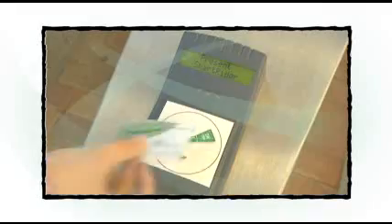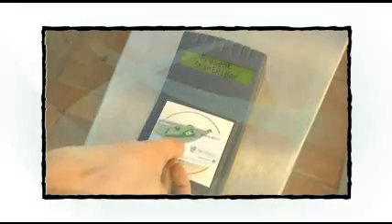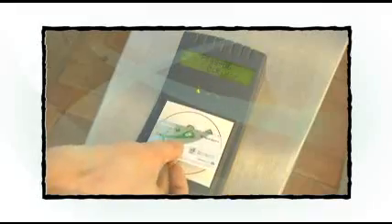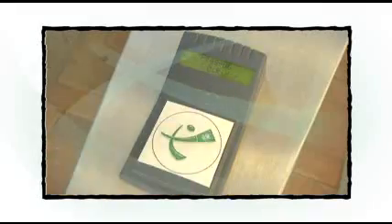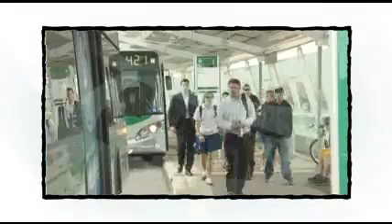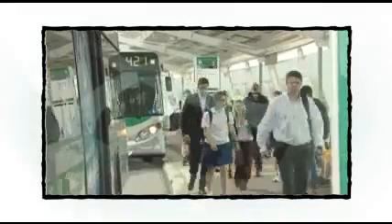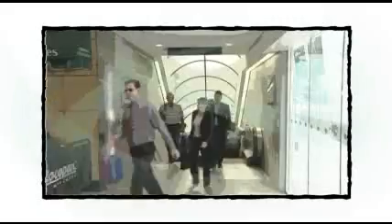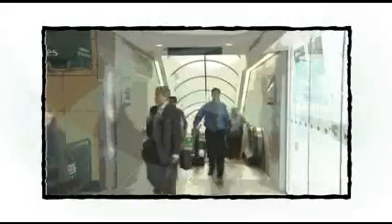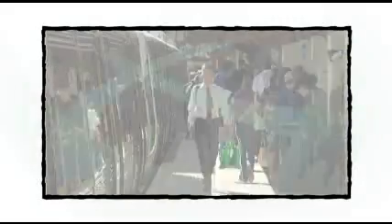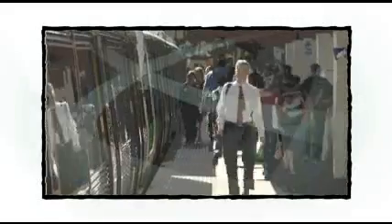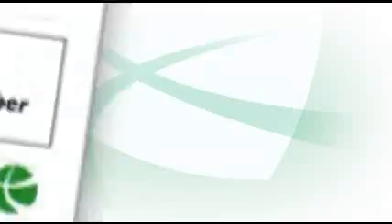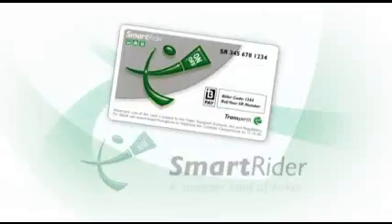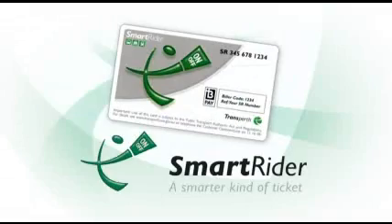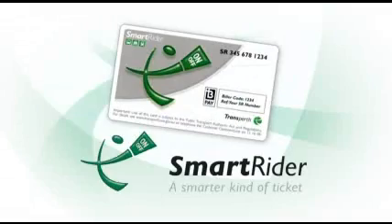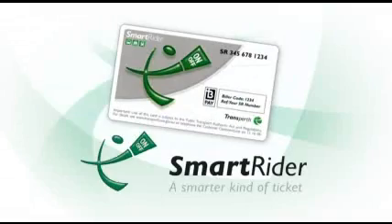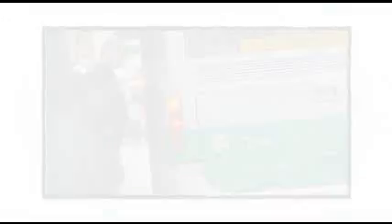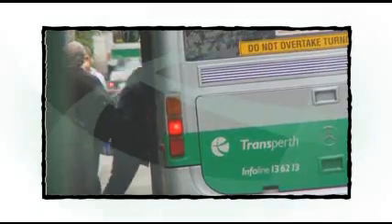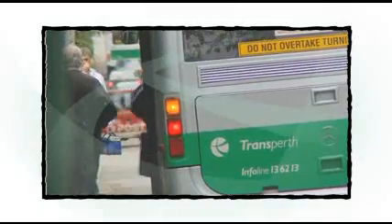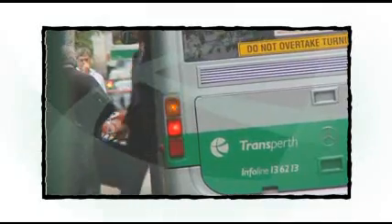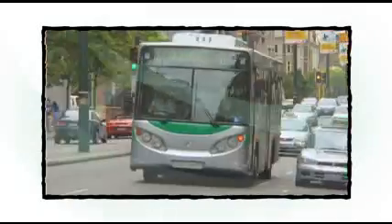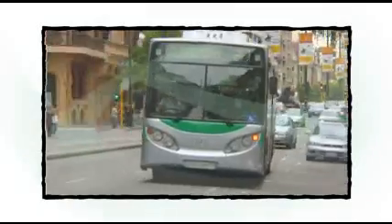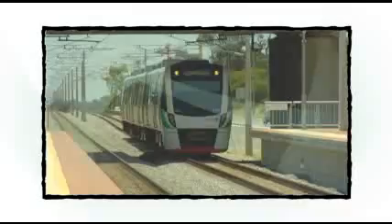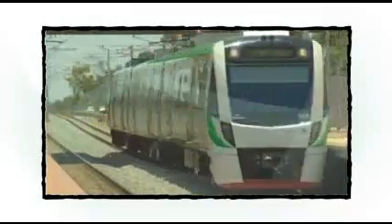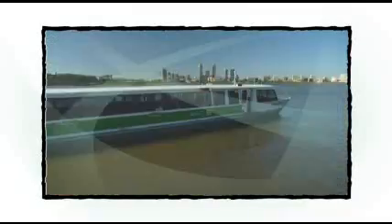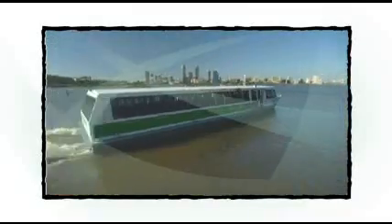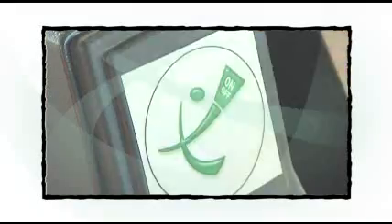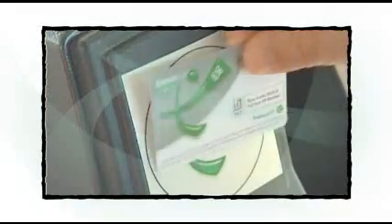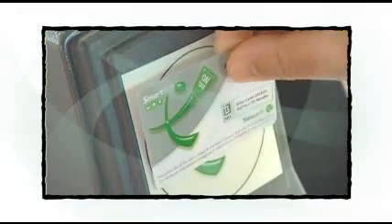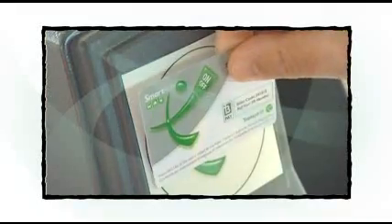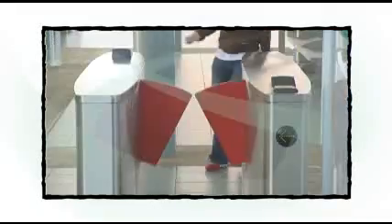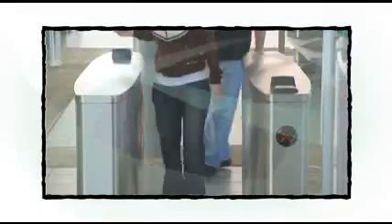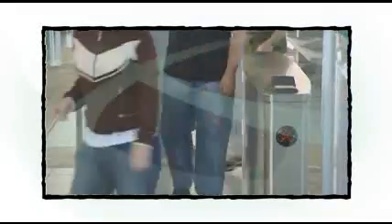Tag on with a new ticket for public transport in Perth. Use SmartRider on any Transperth service — bus, train or ferry. Its smart technology will save you time.